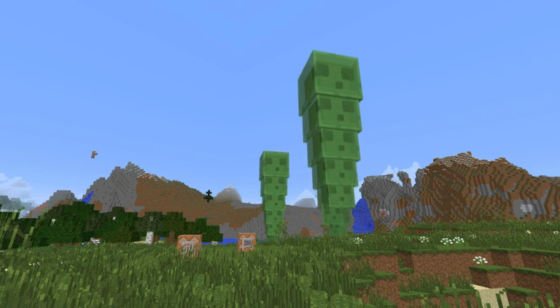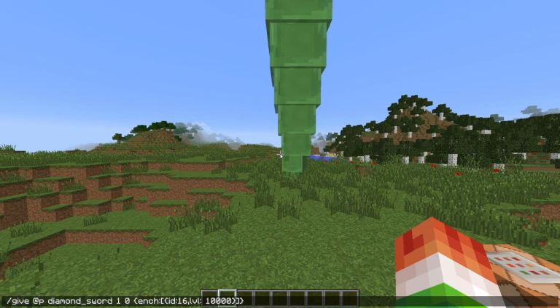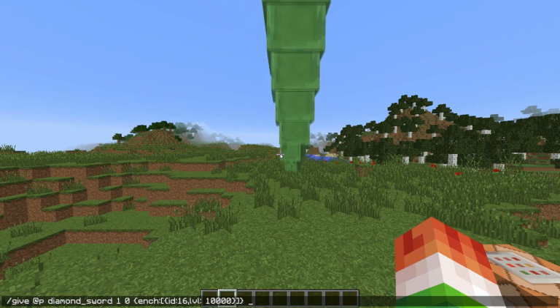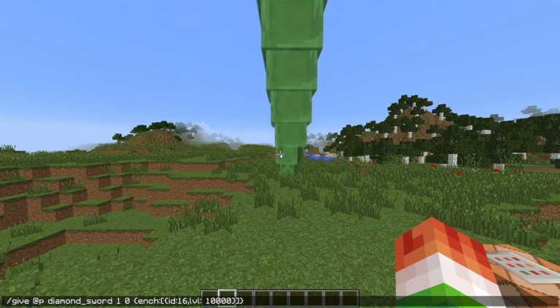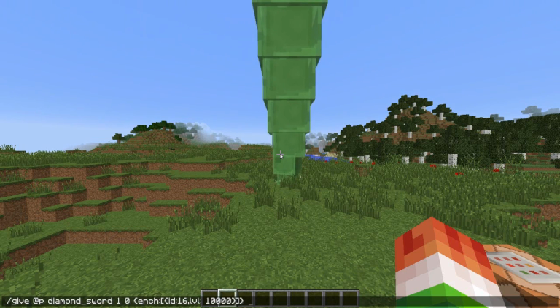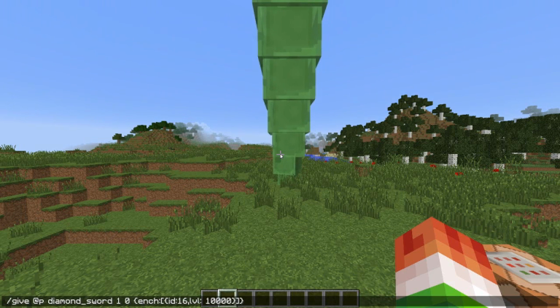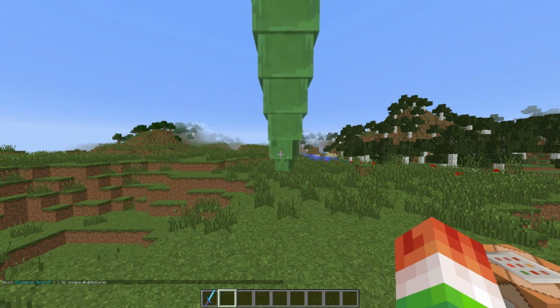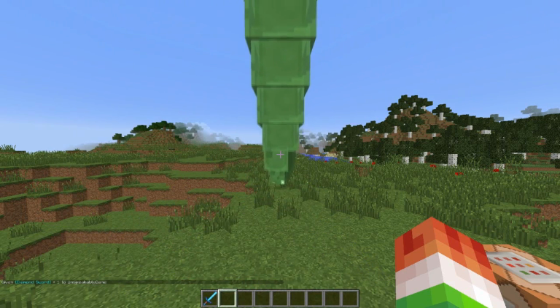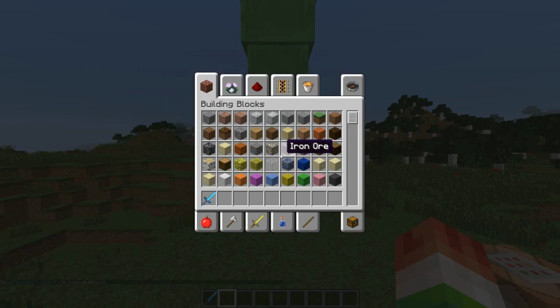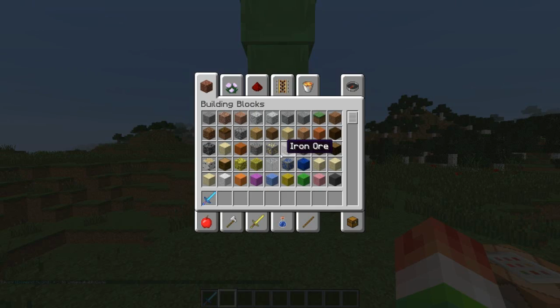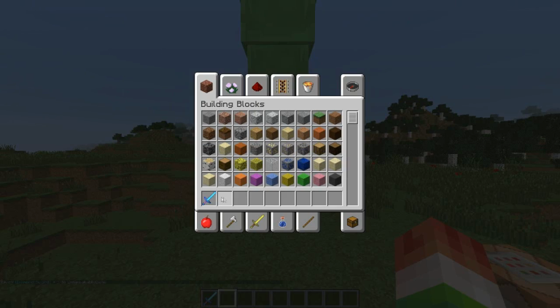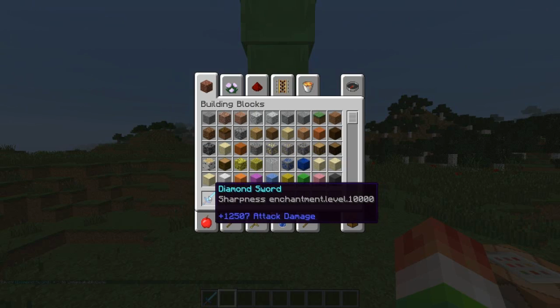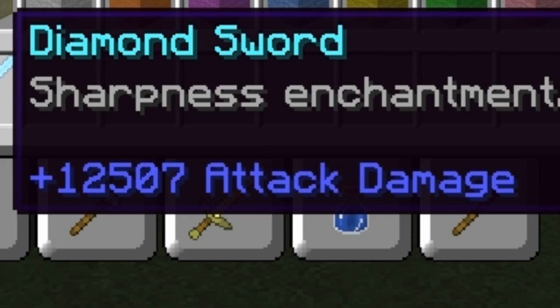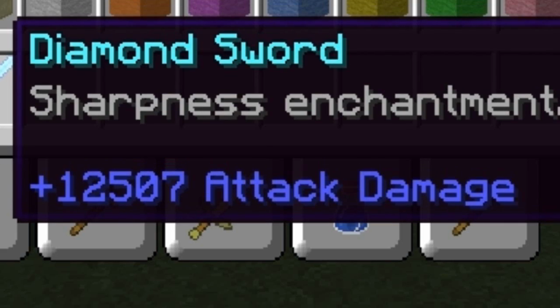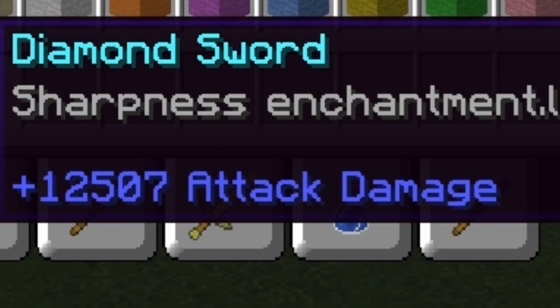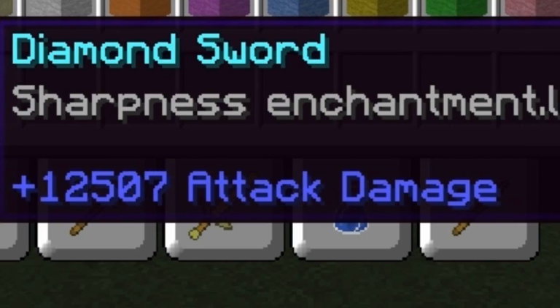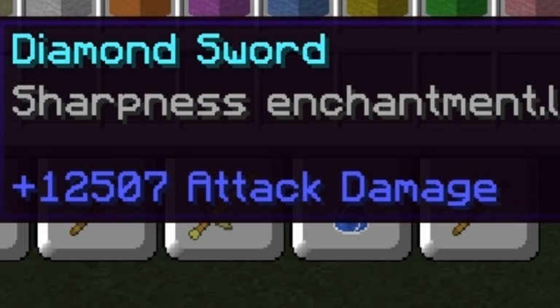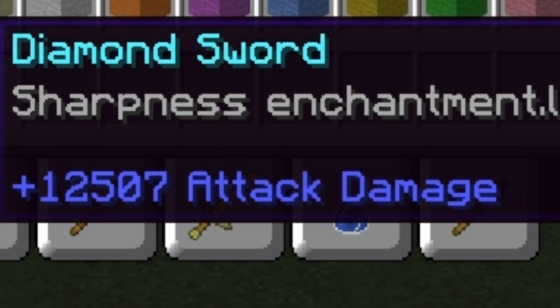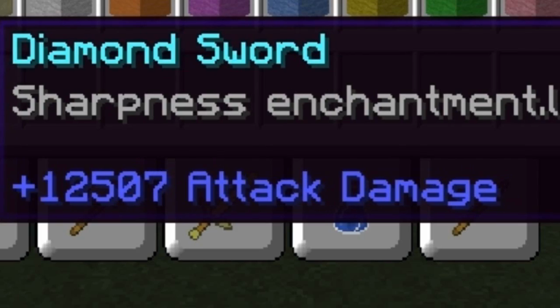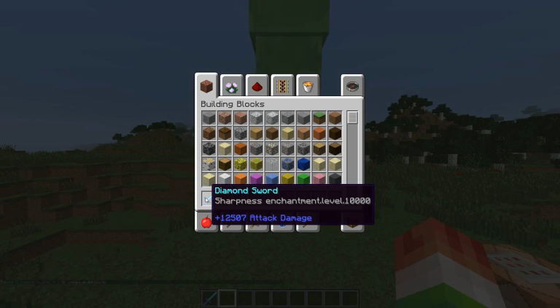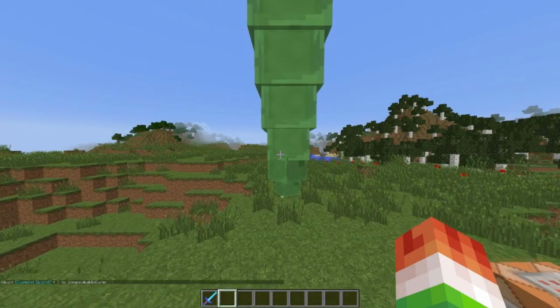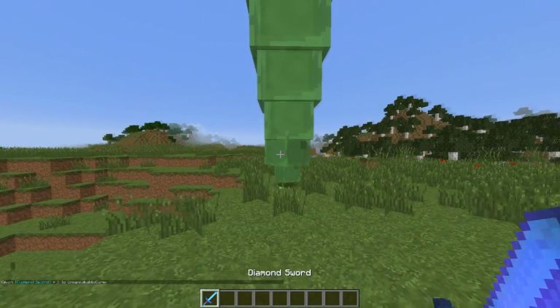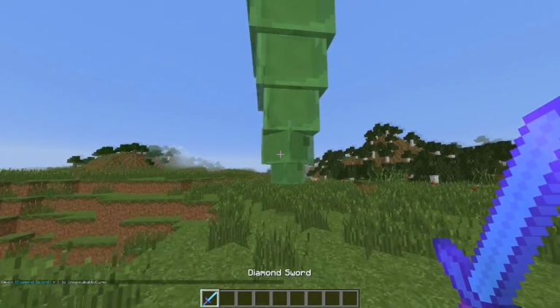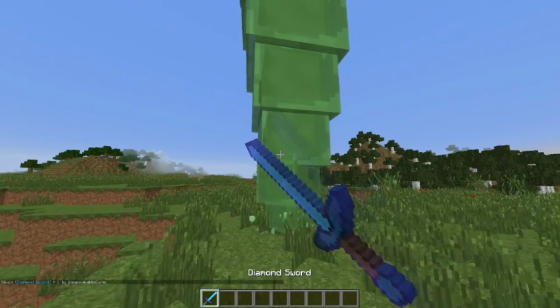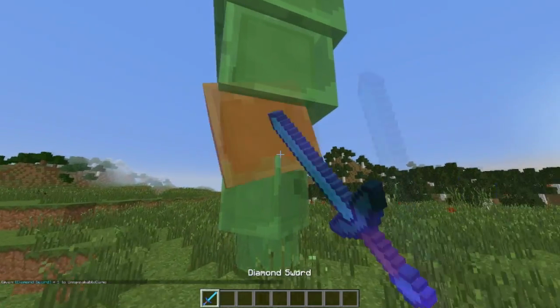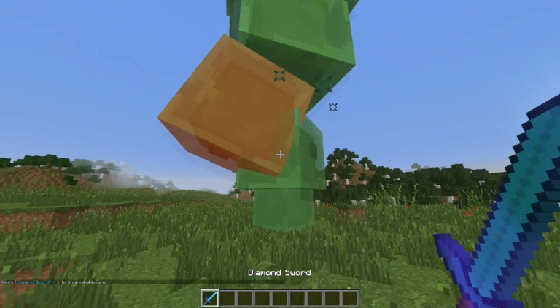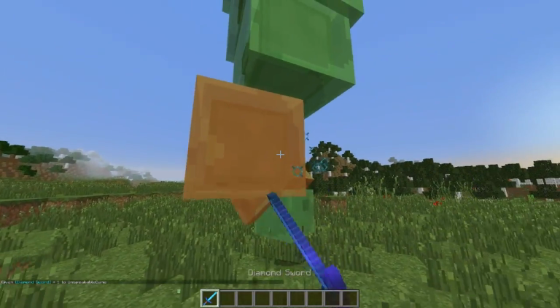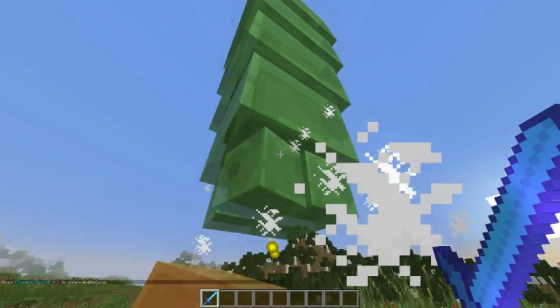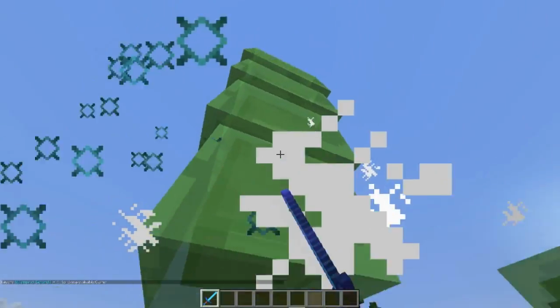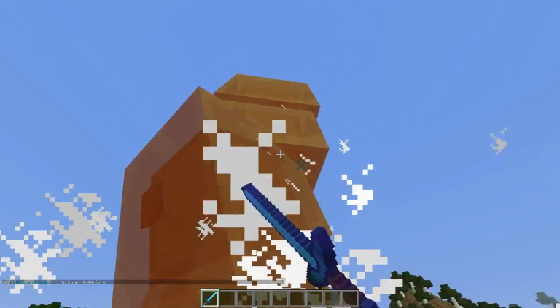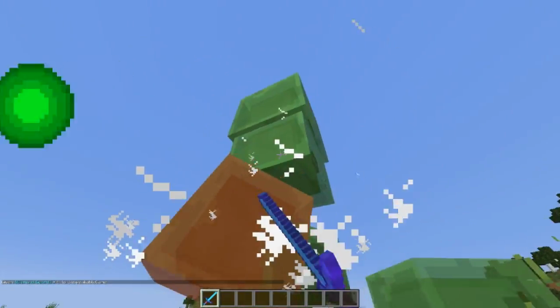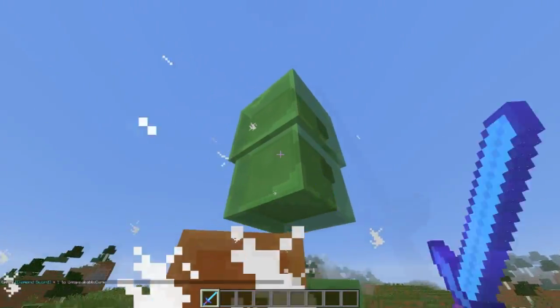Here we have a God Sword with 12,507 attack damage. Yes, that is enough to kill the Ender Dragon — and probably more than enough to kill the Ender Dragon in one hit.